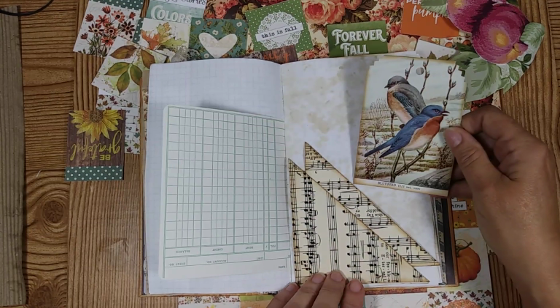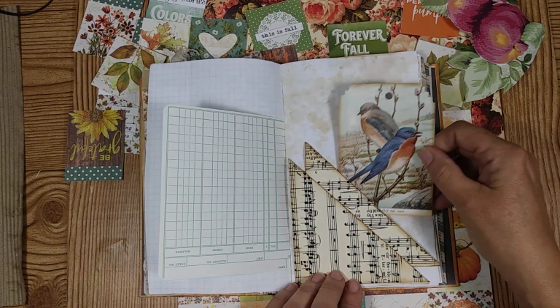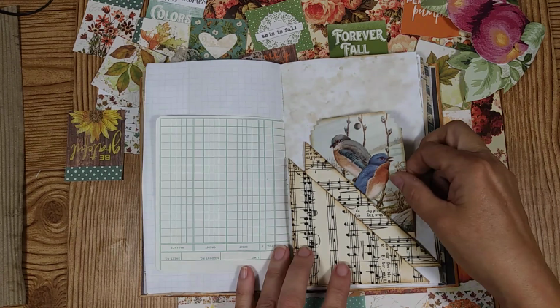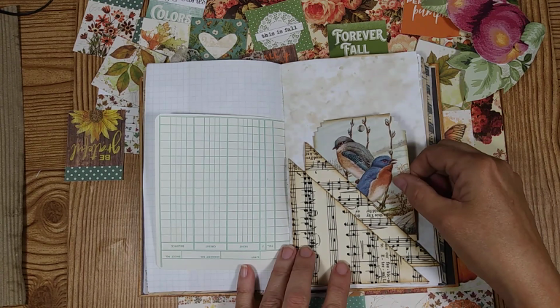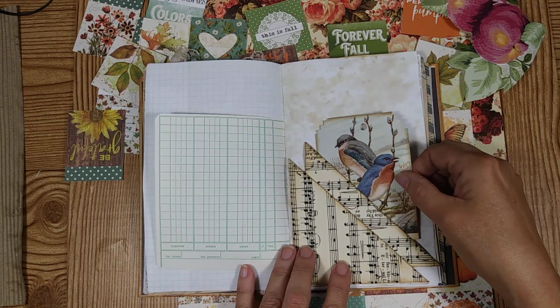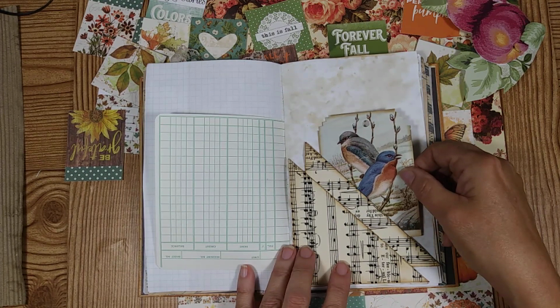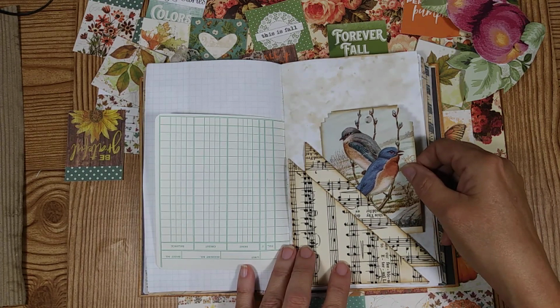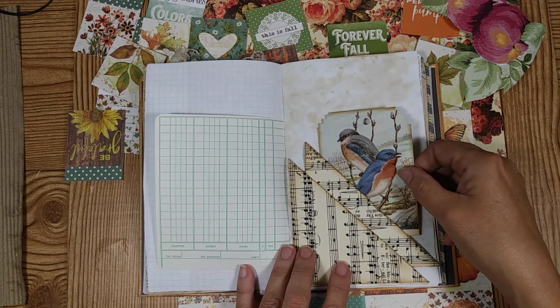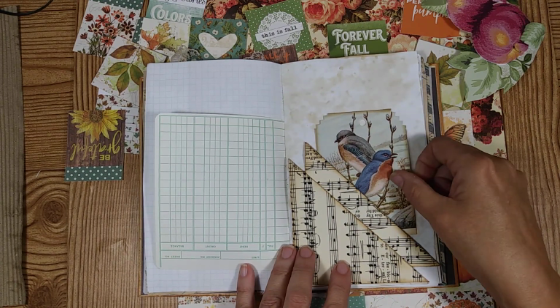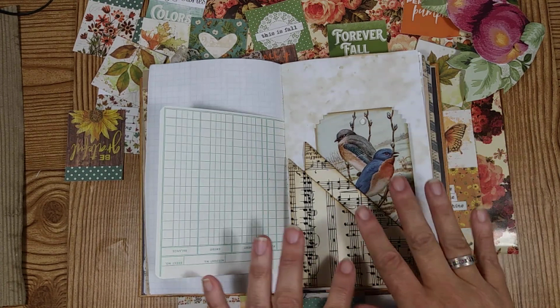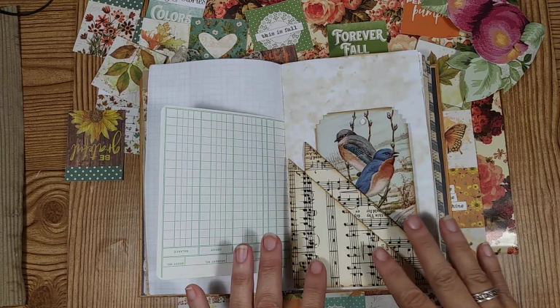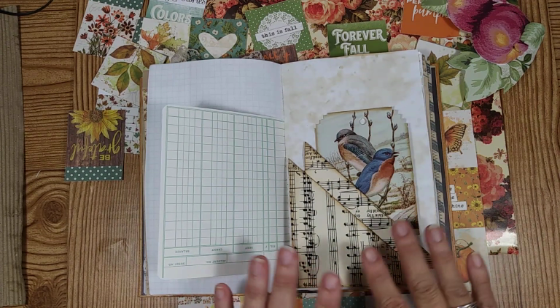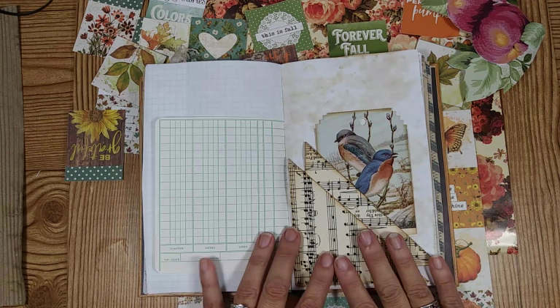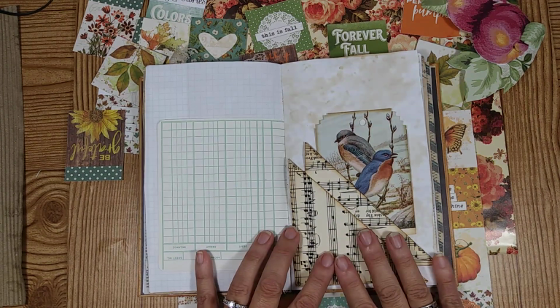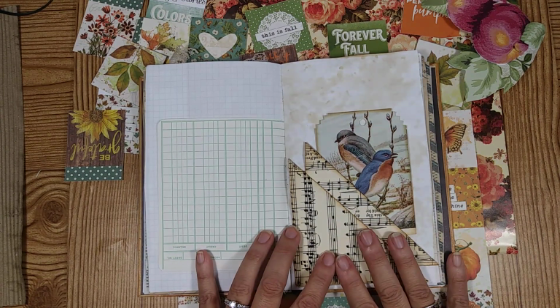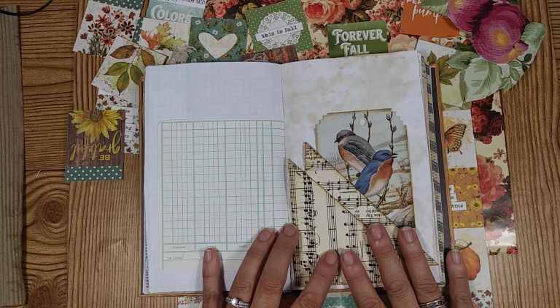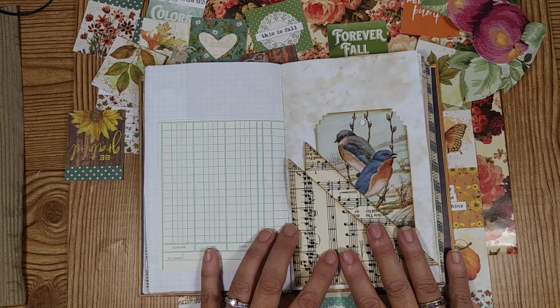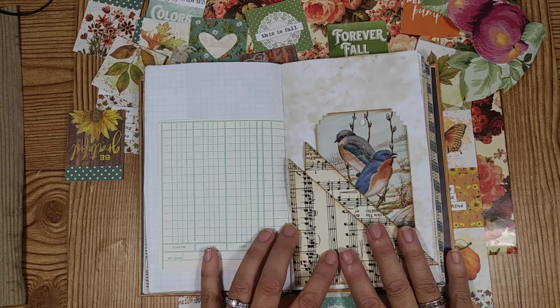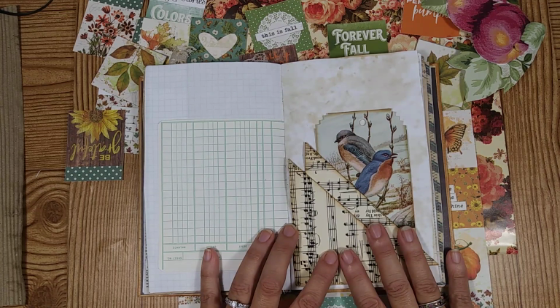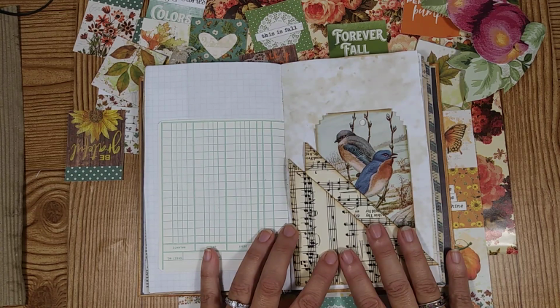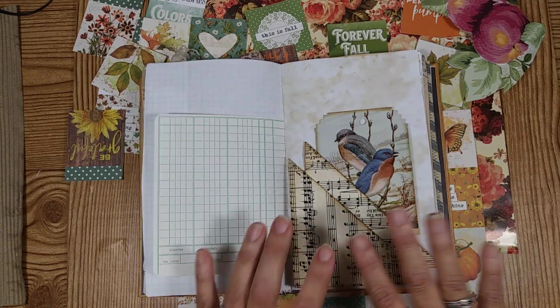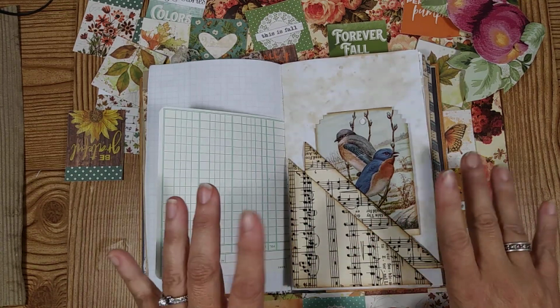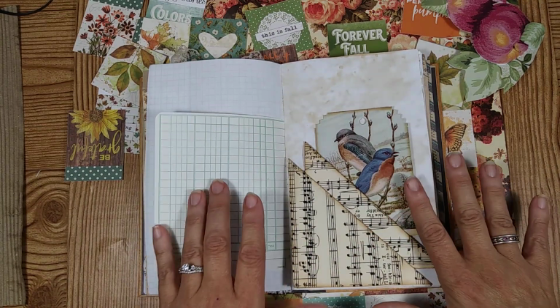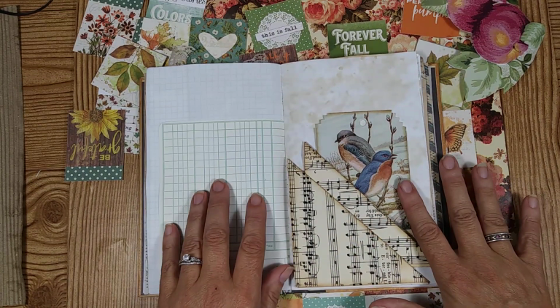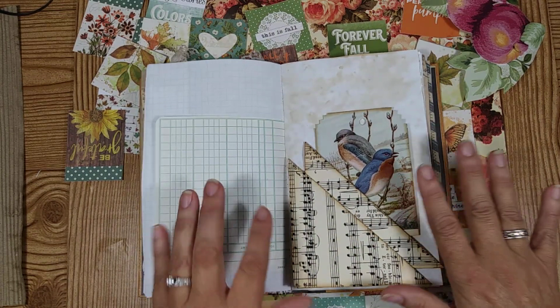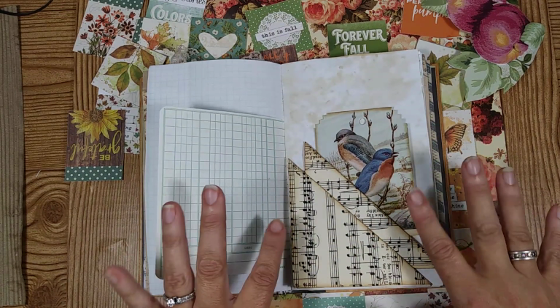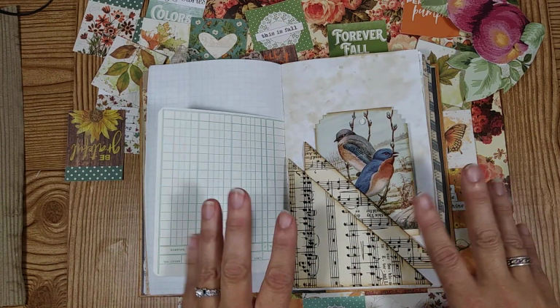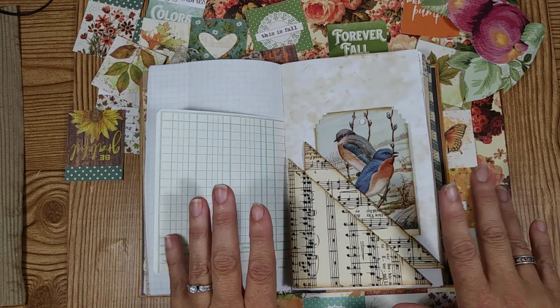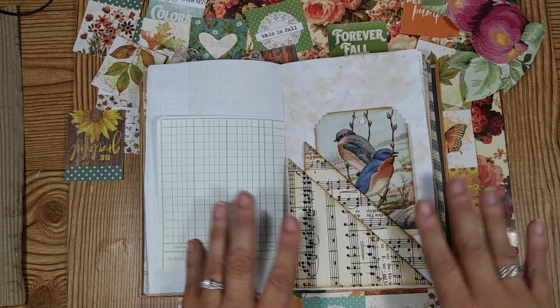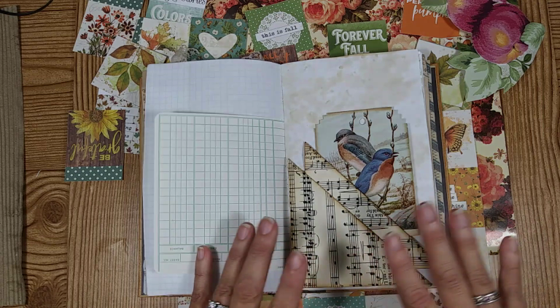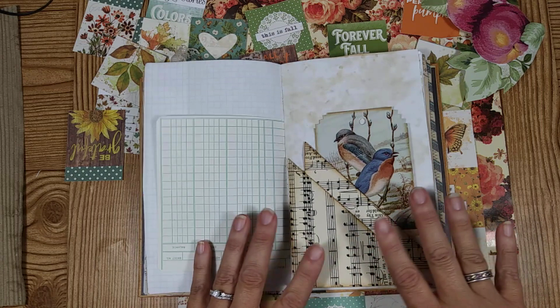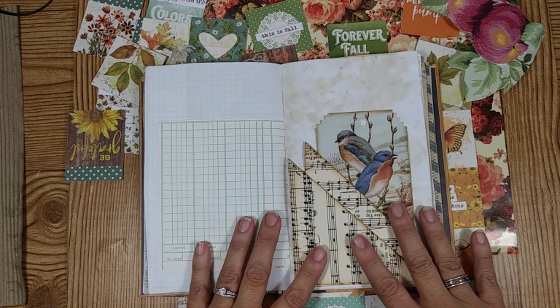So I just wanted to go ahead and recap a little bit about this, and then I wanted to finish a little bit more on this page that I thought was kind of plain looking. I wanted to make it a little bit more — add a little bit more to it.